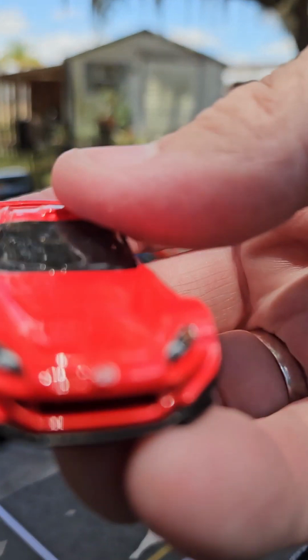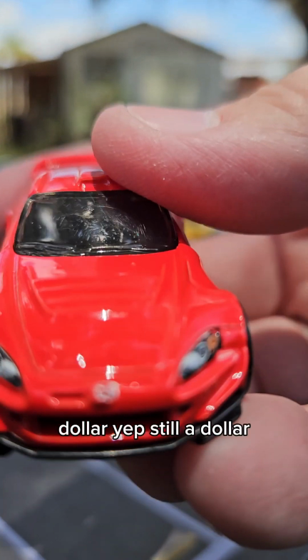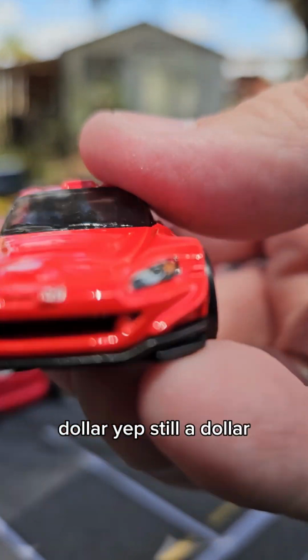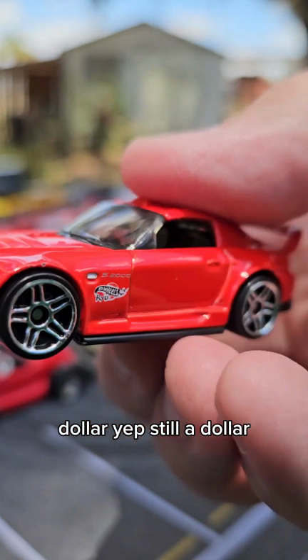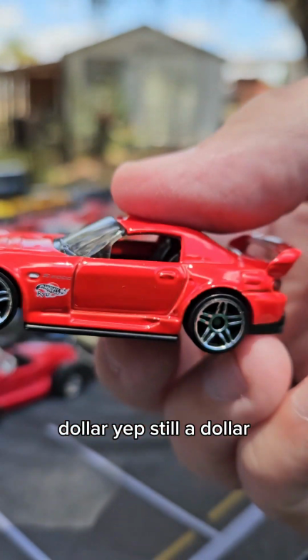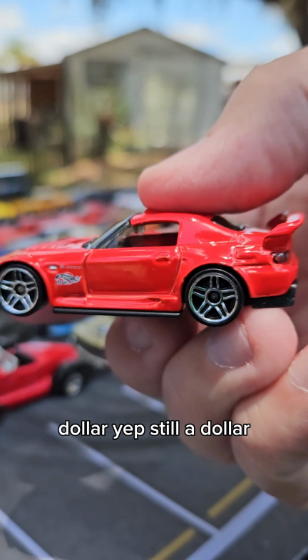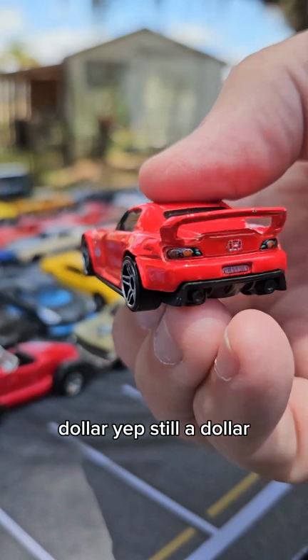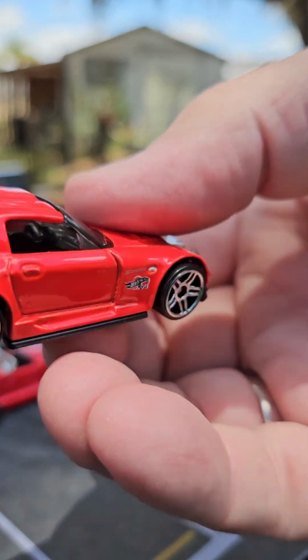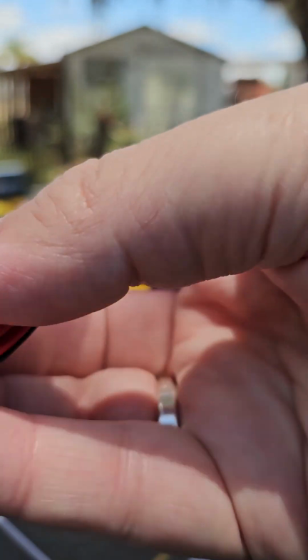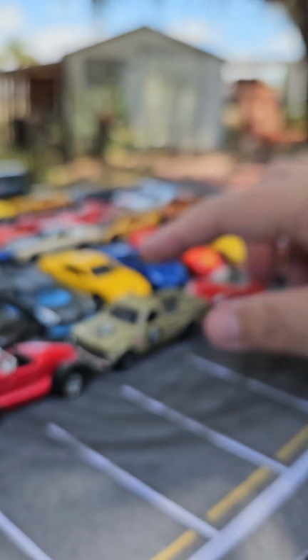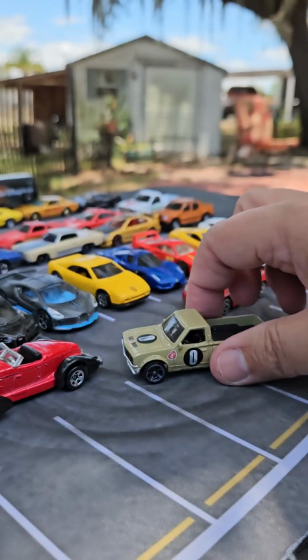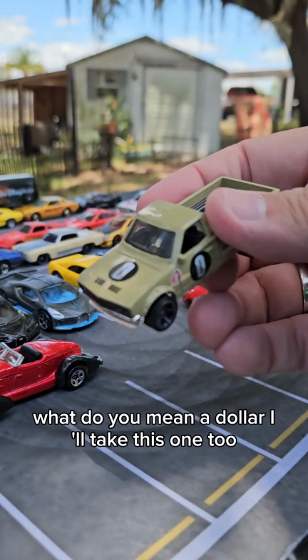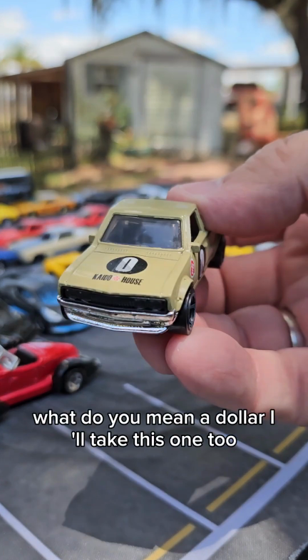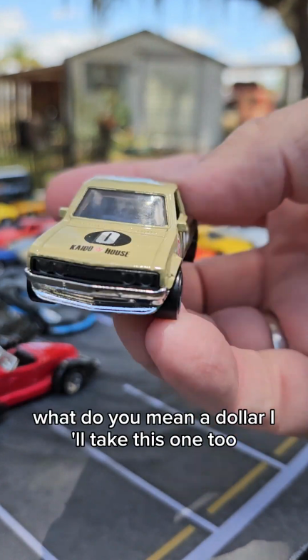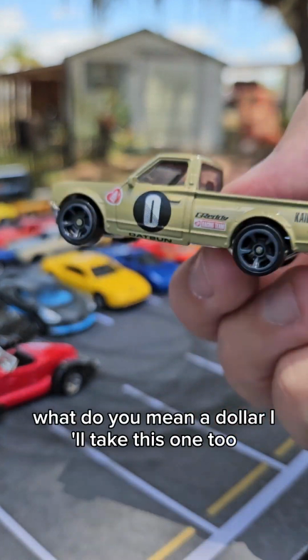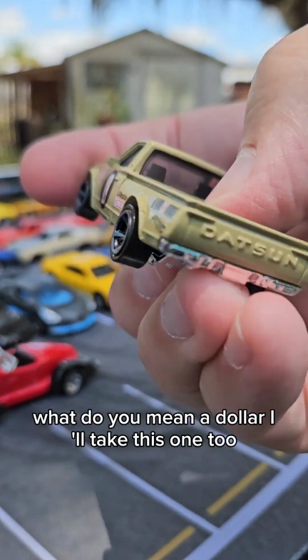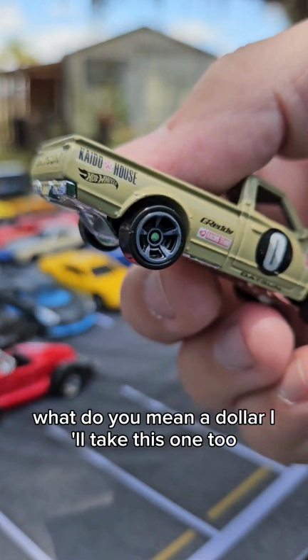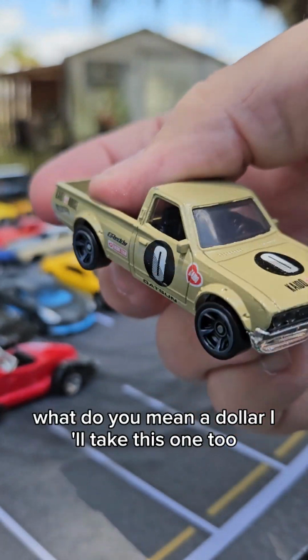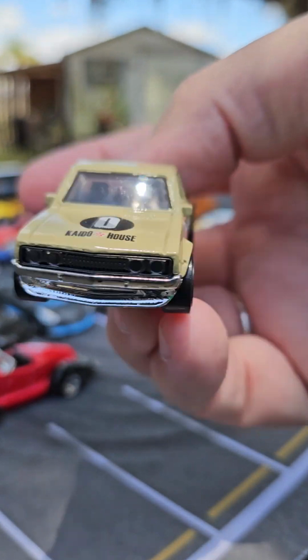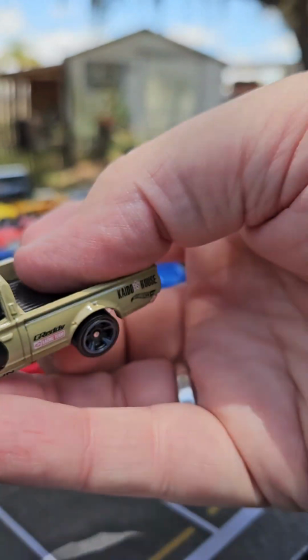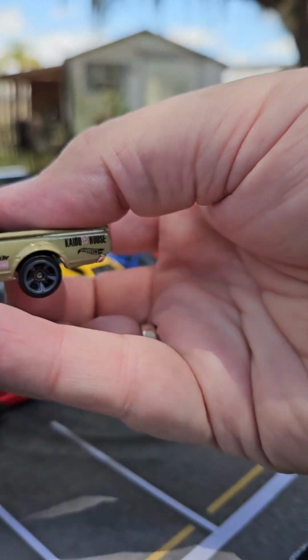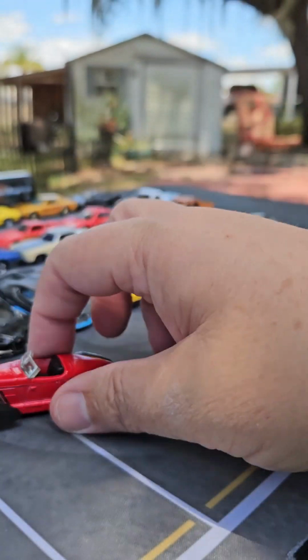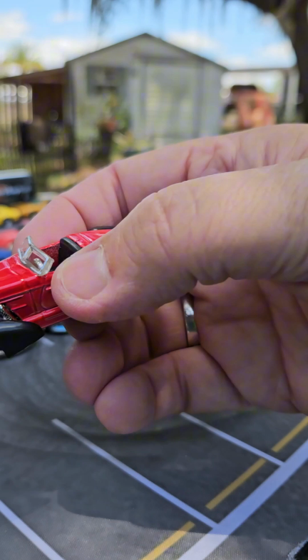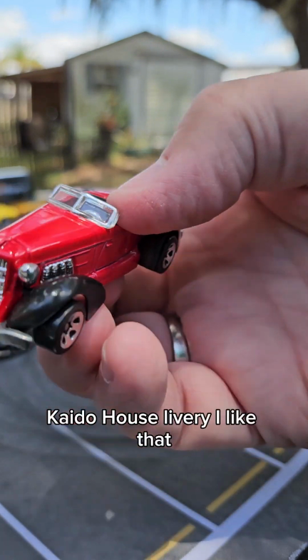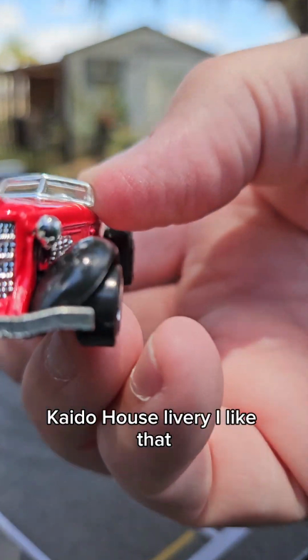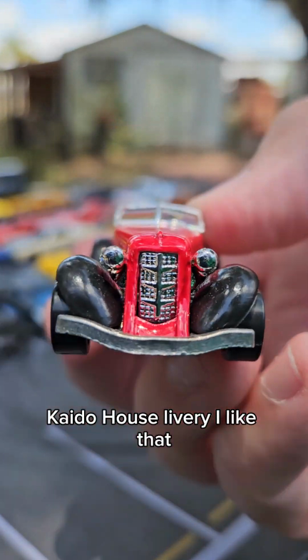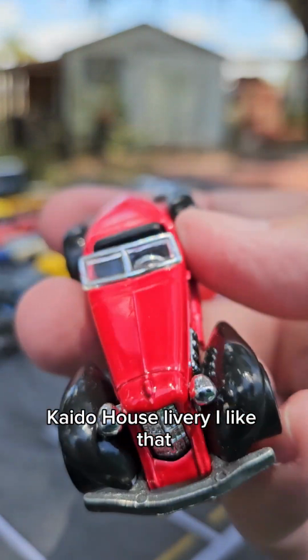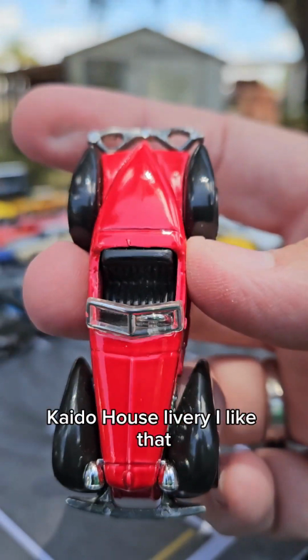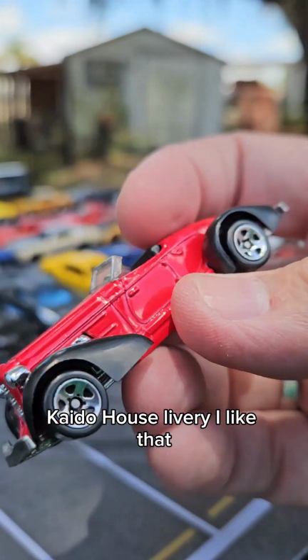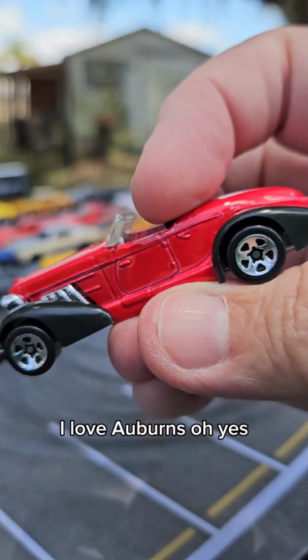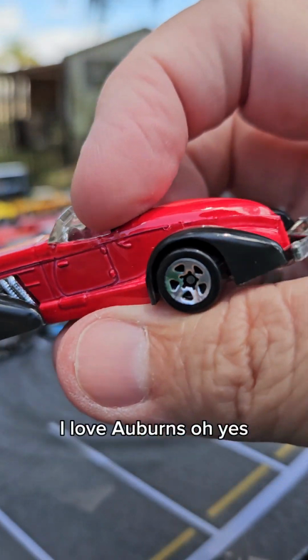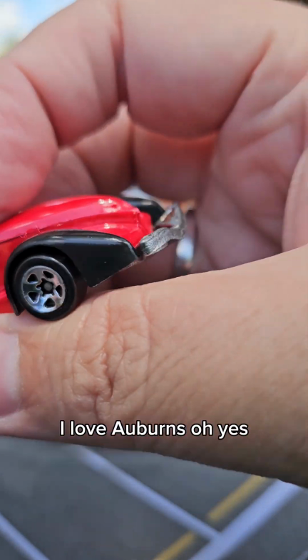Dollar. Still a dollar. What do you mean a dollar? I'll take this one too. Cato House Livery — I like that. I love Auburns.